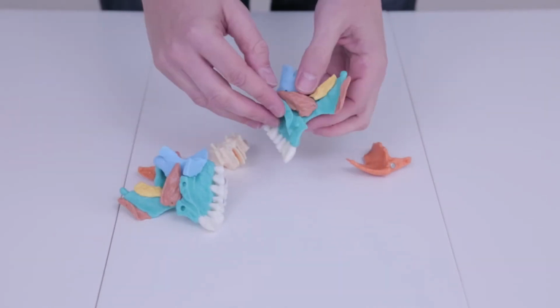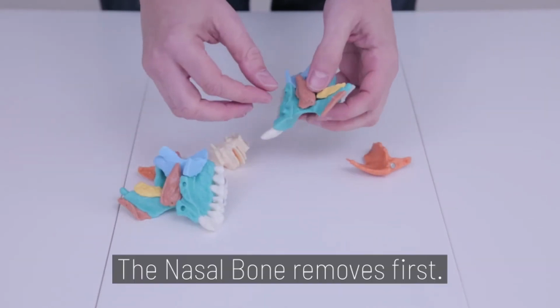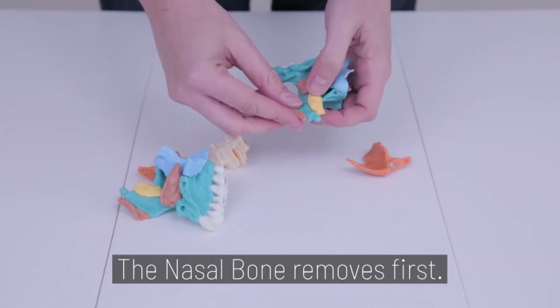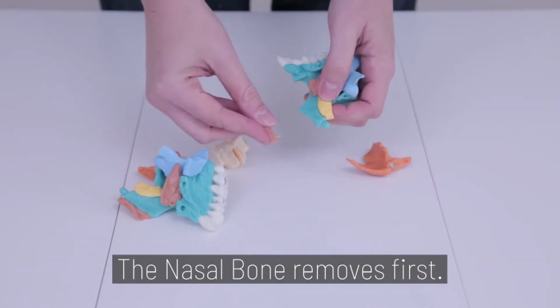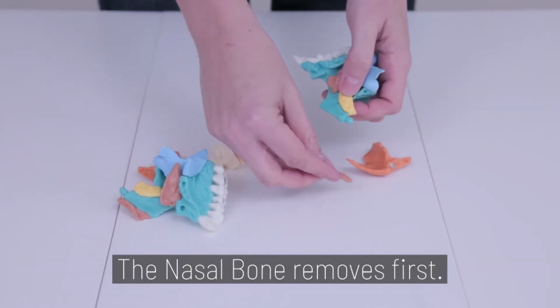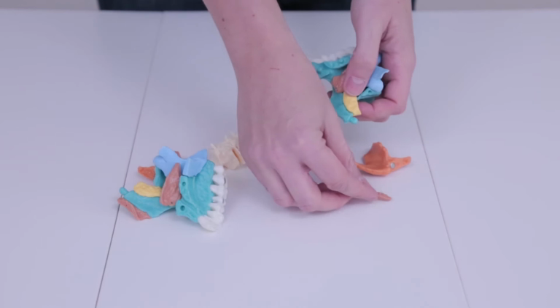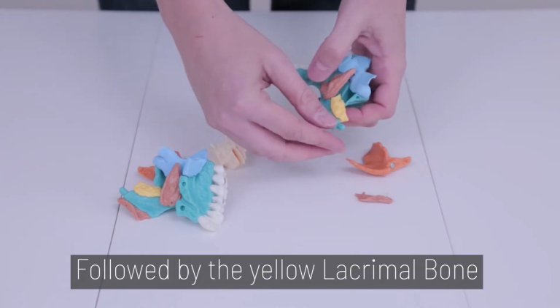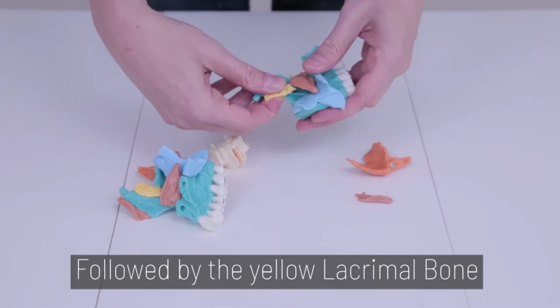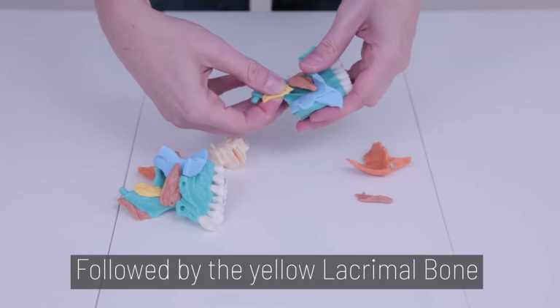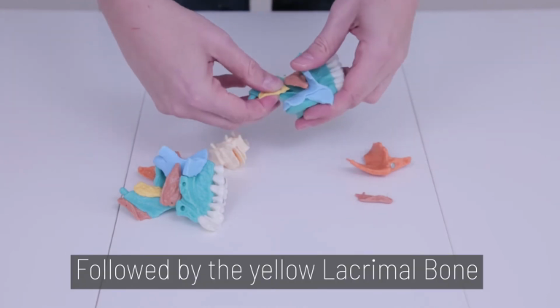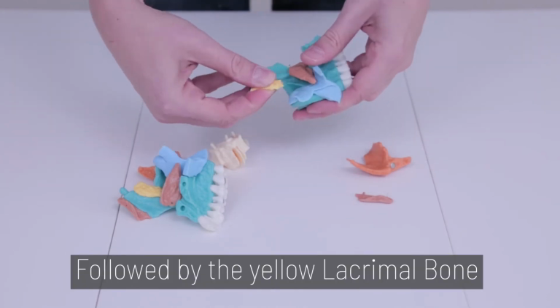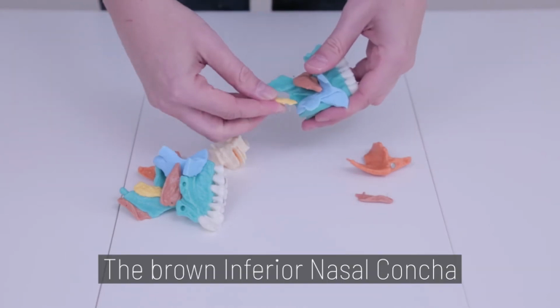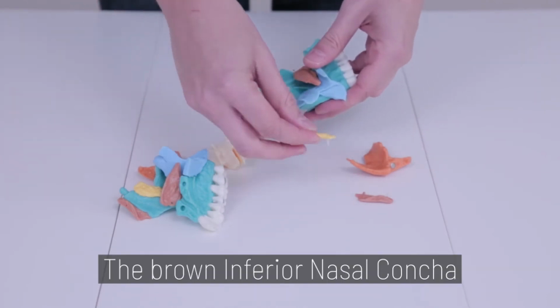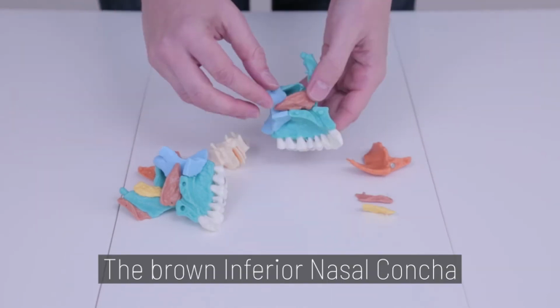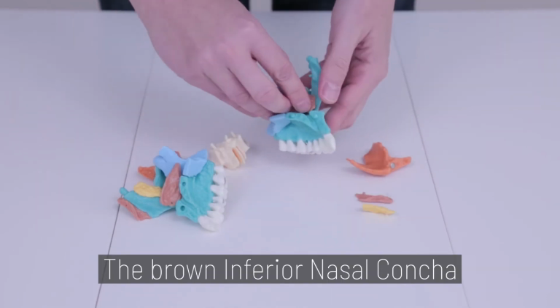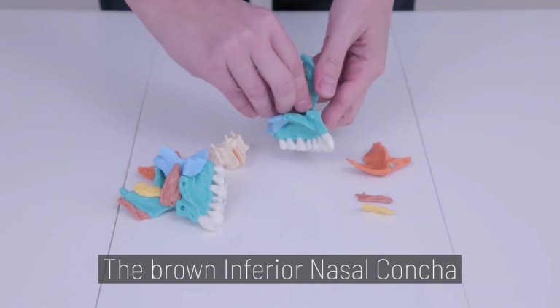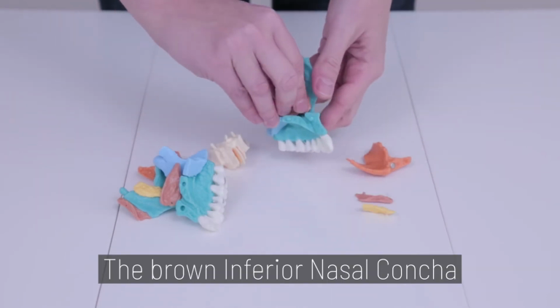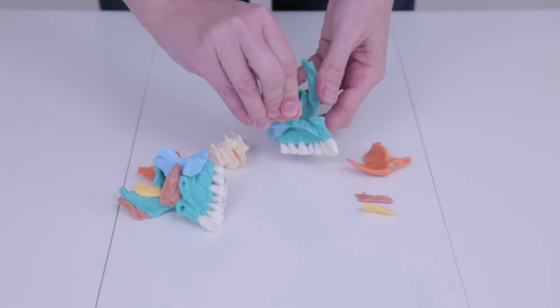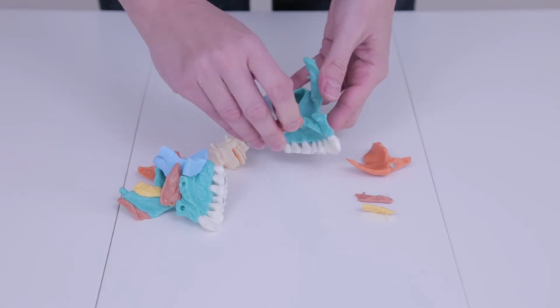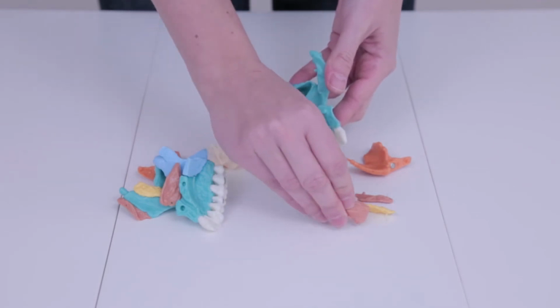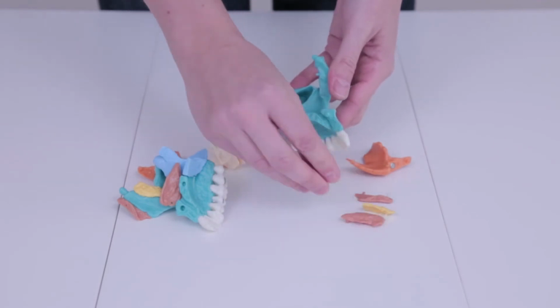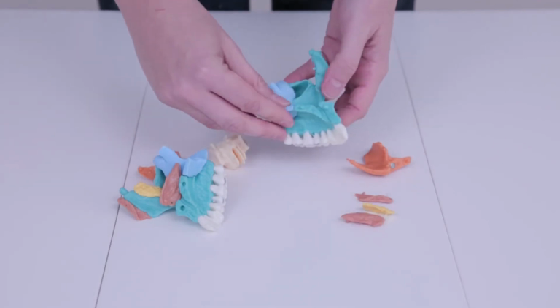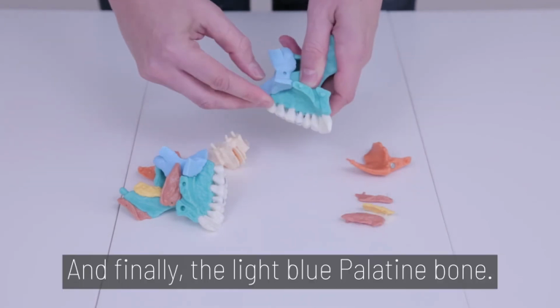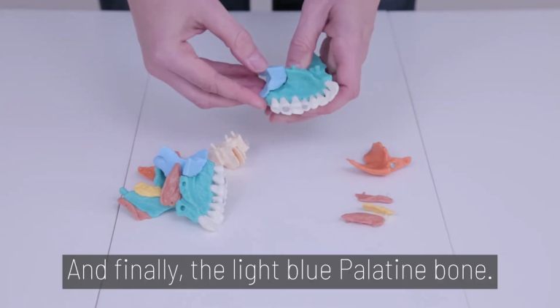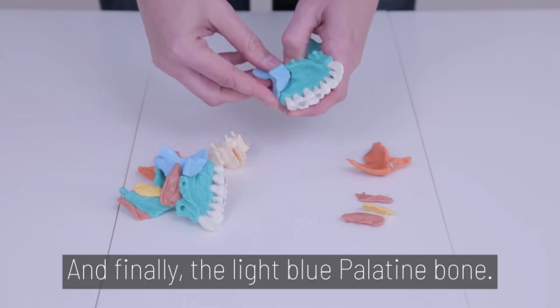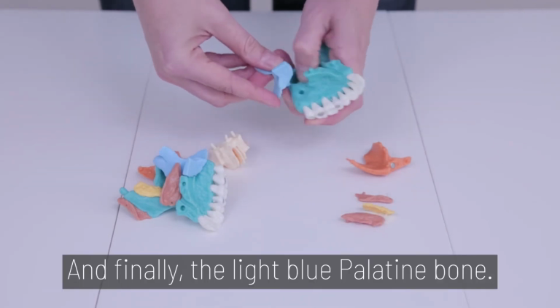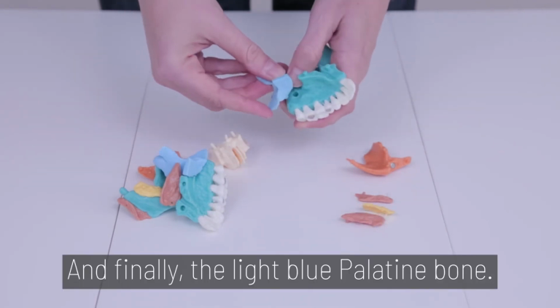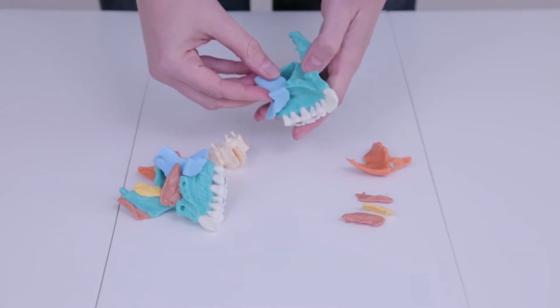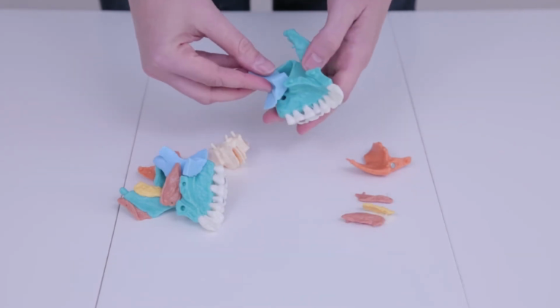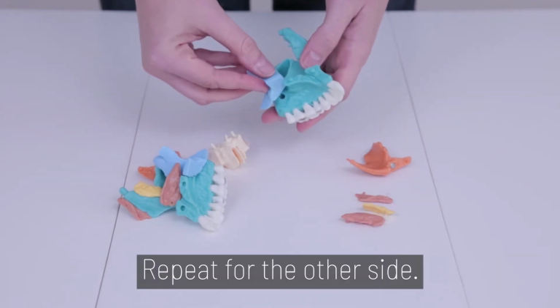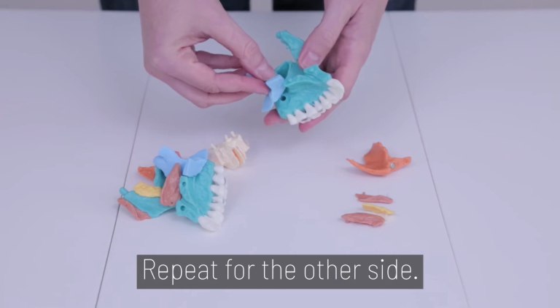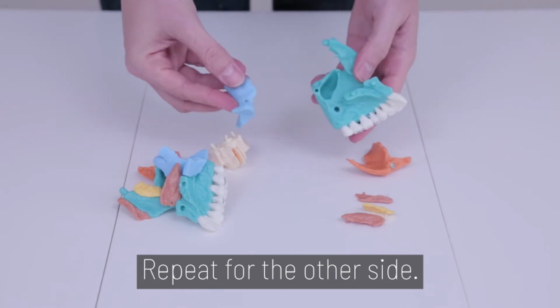The nasal bone removes first, followed by the yellow lacrimal bone, the brown inferior nasal concha, and finally the light blue palatine bone. Repeat for the other side.